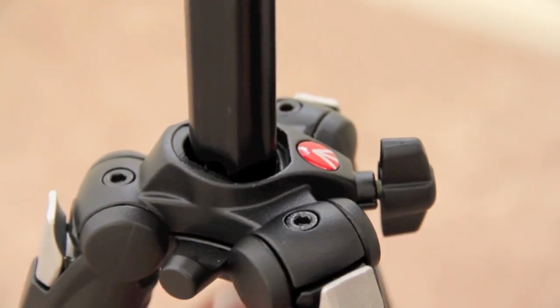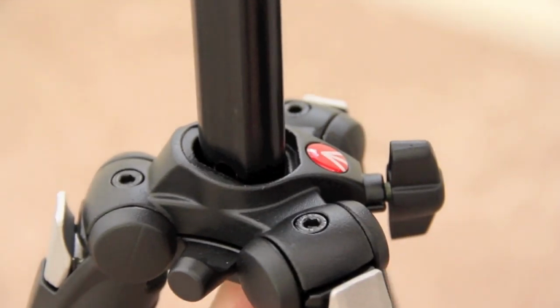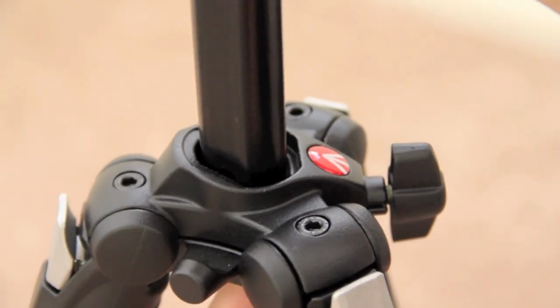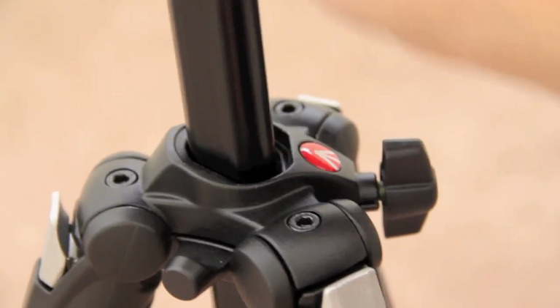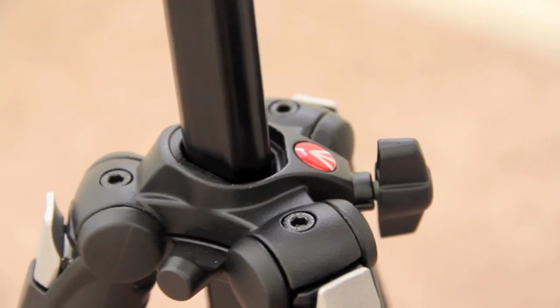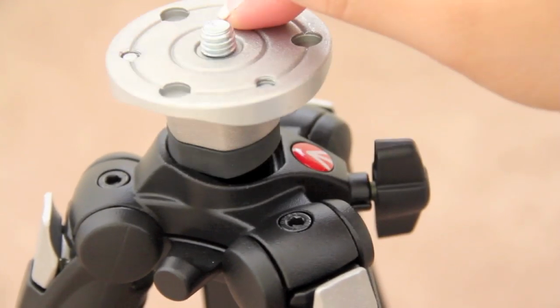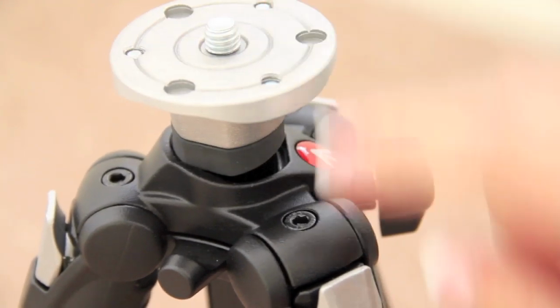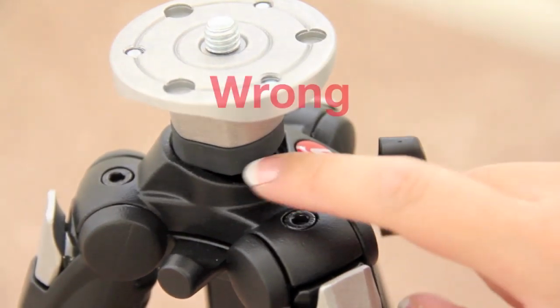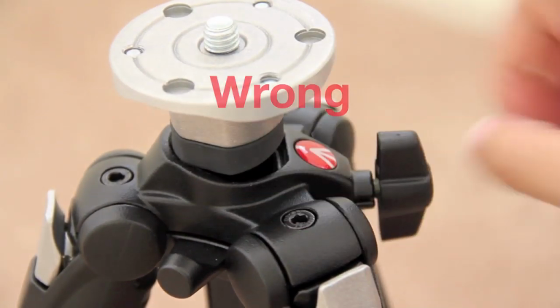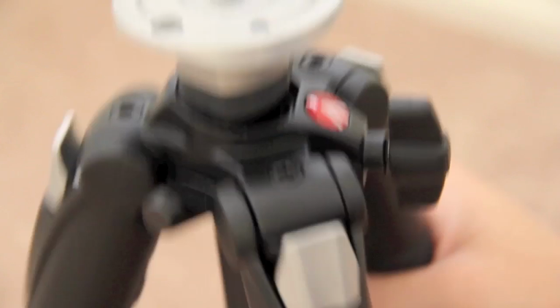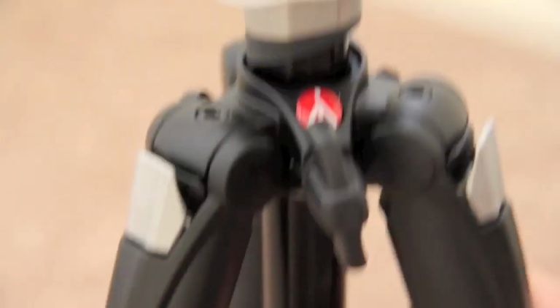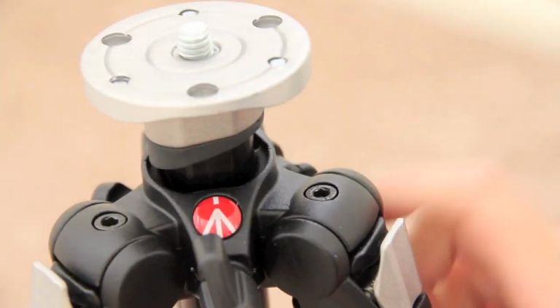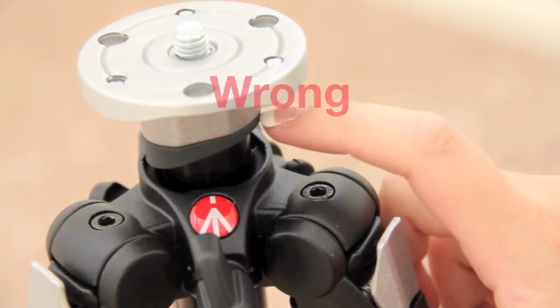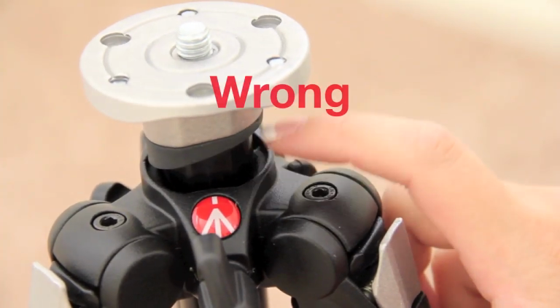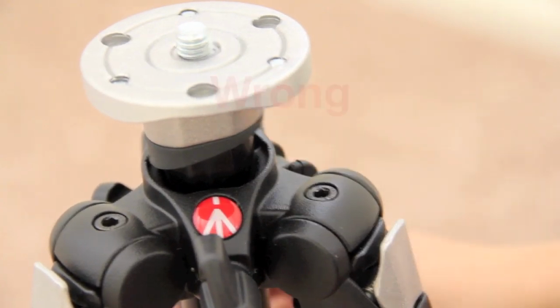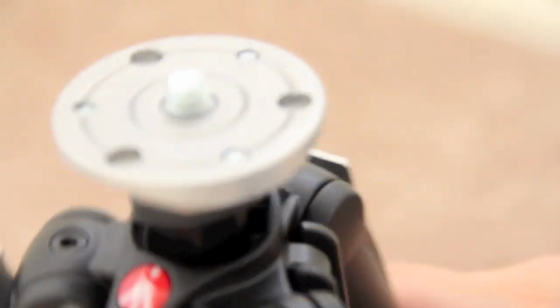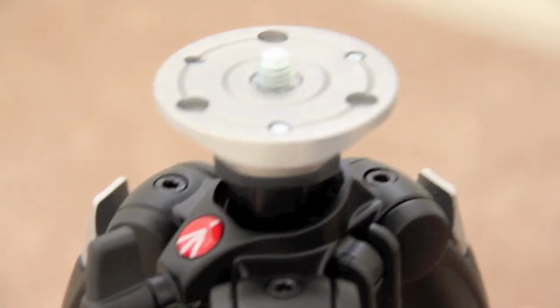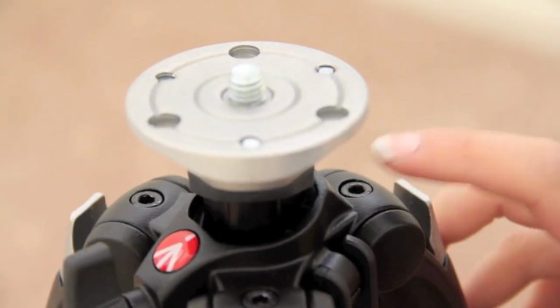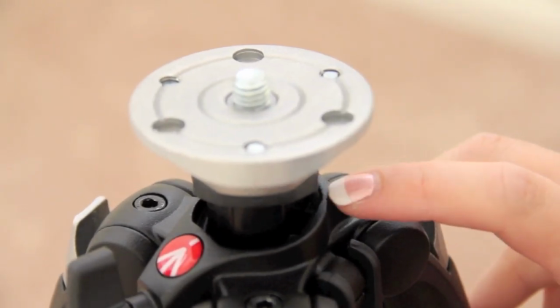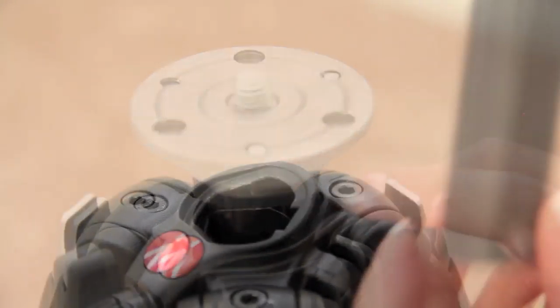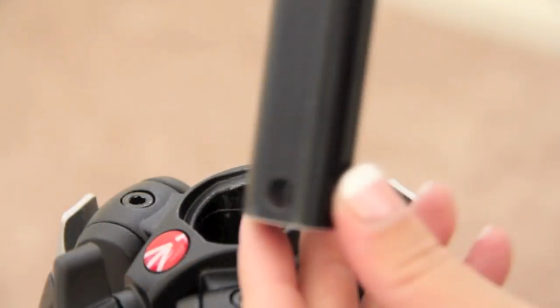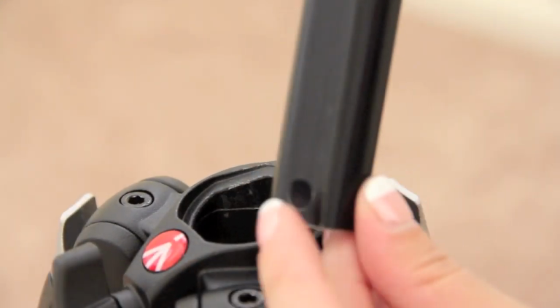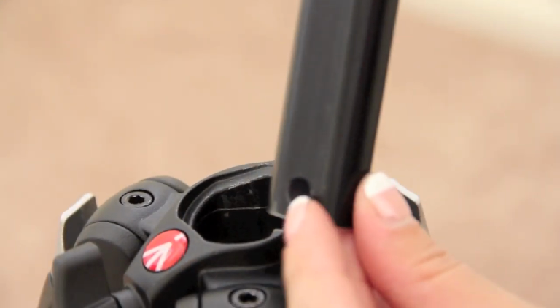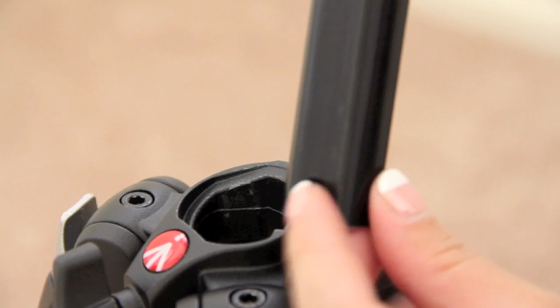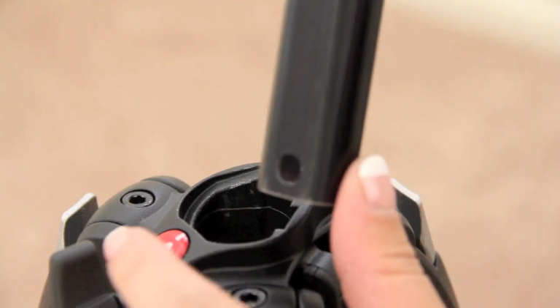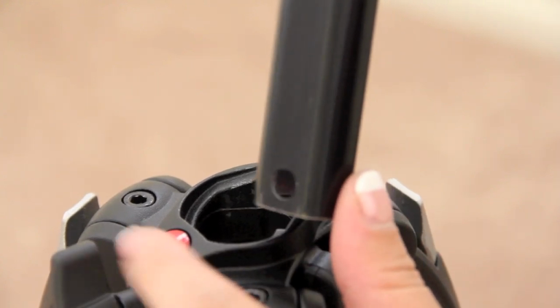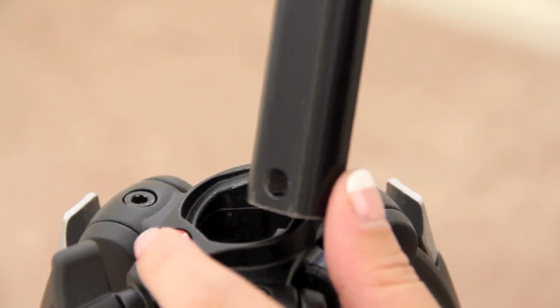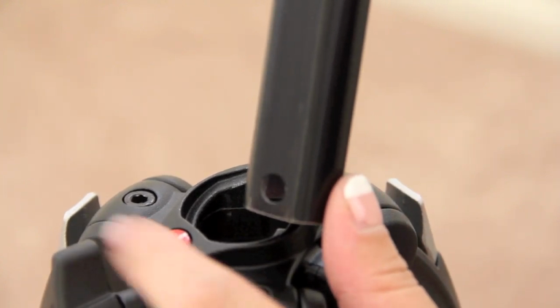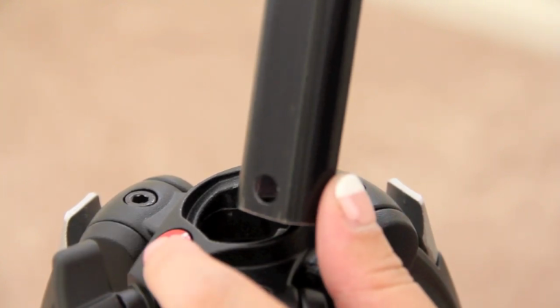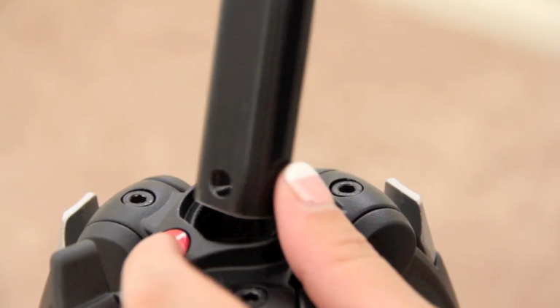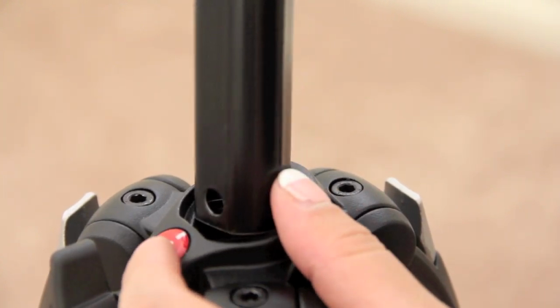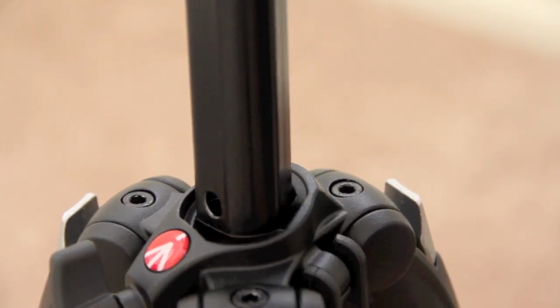Here's another demonstration from the other side and you can see it's still wrong. So here's the correct way — just align the hole that's on the column with the logo.